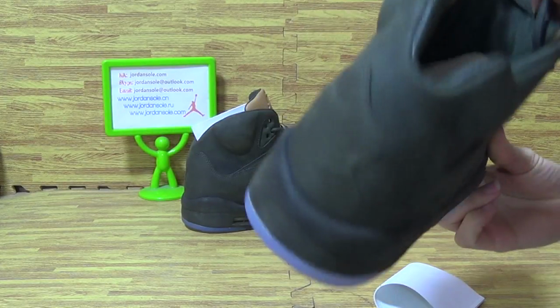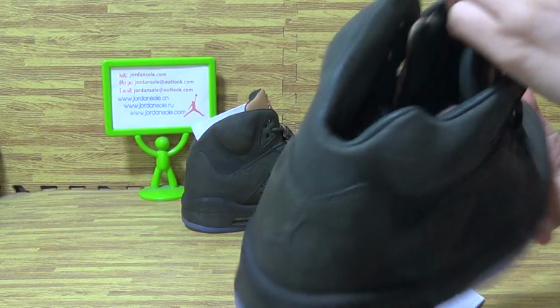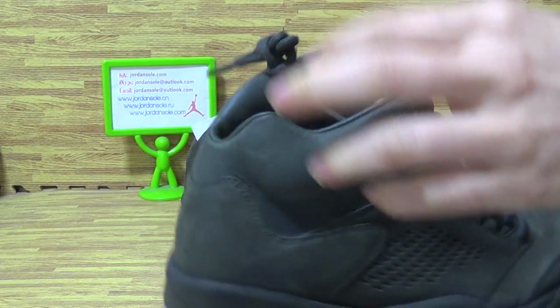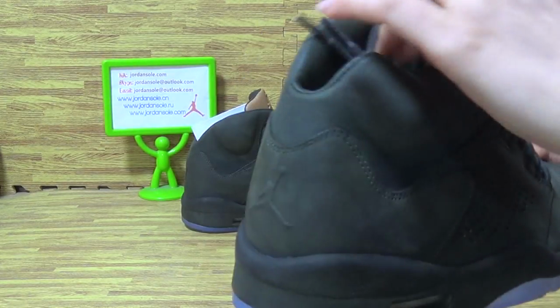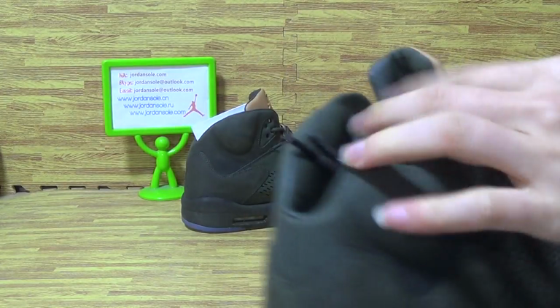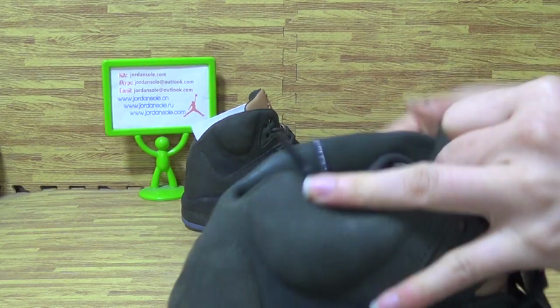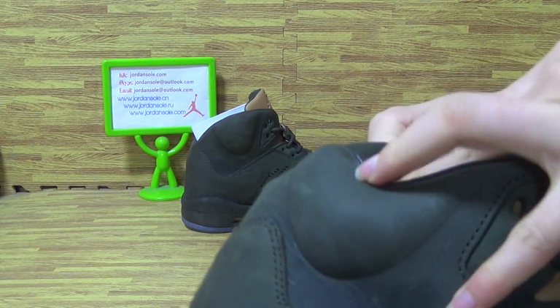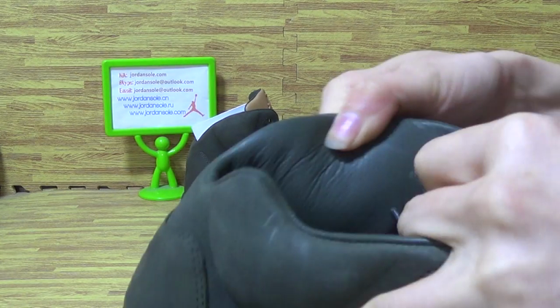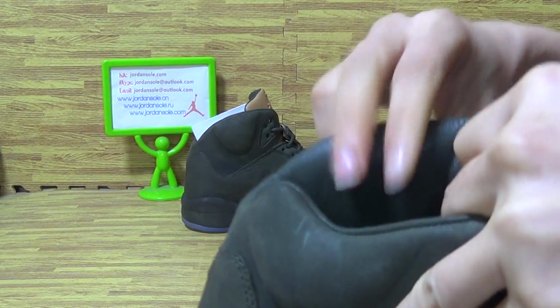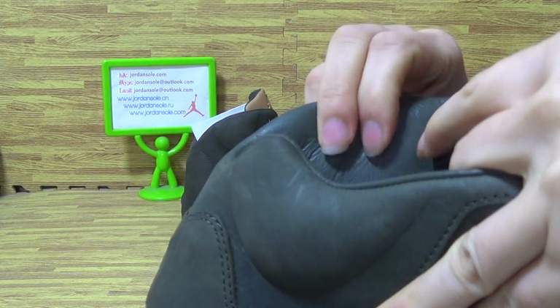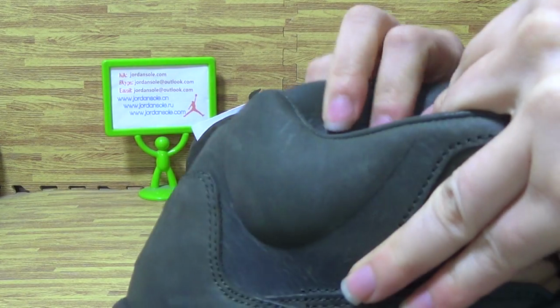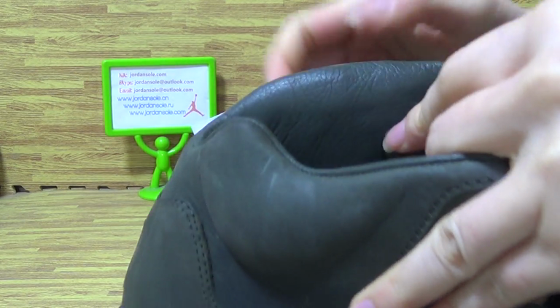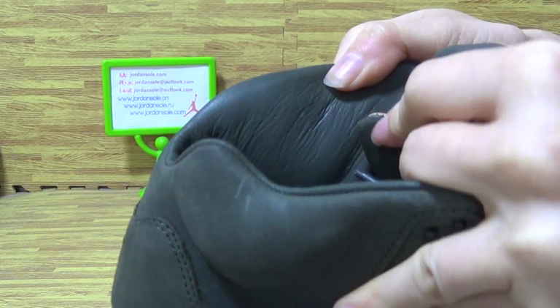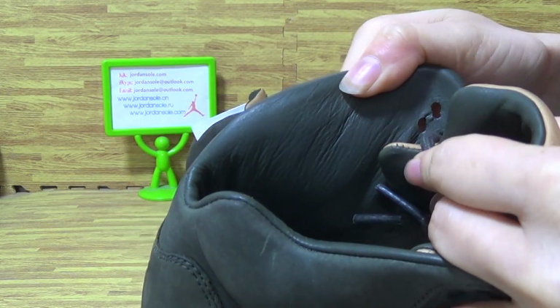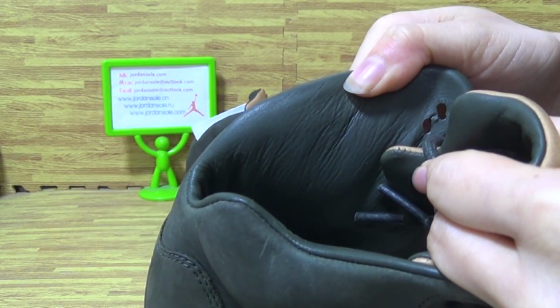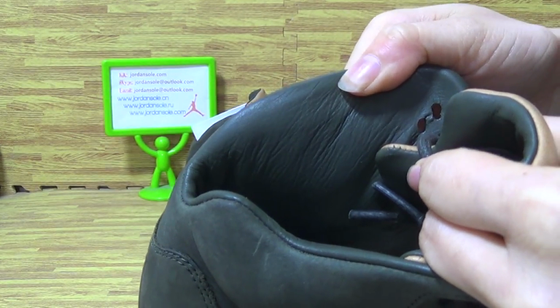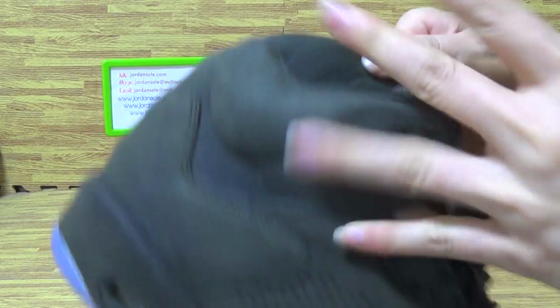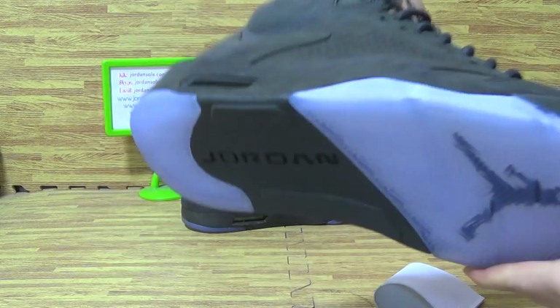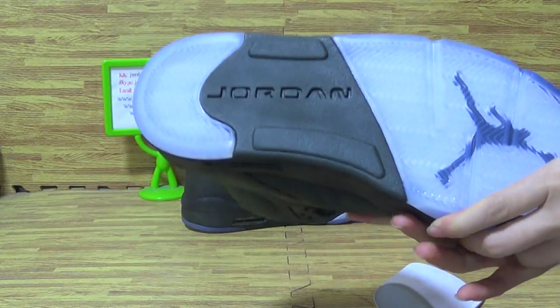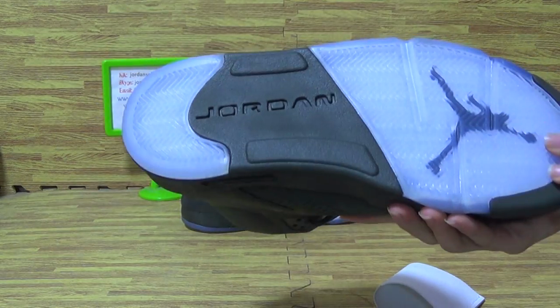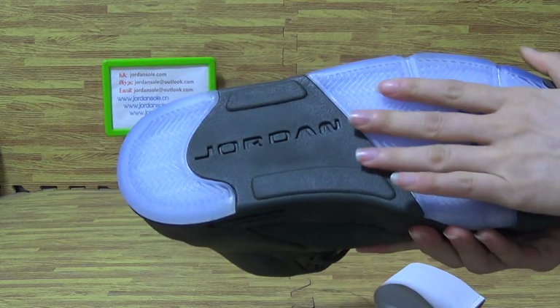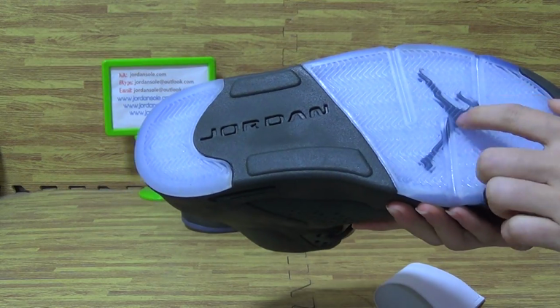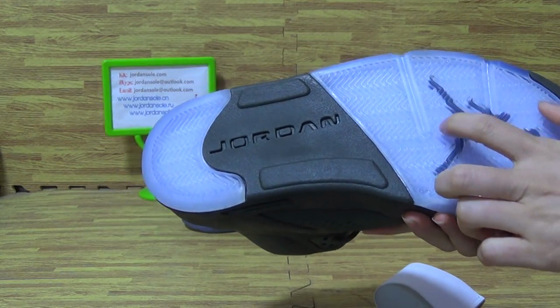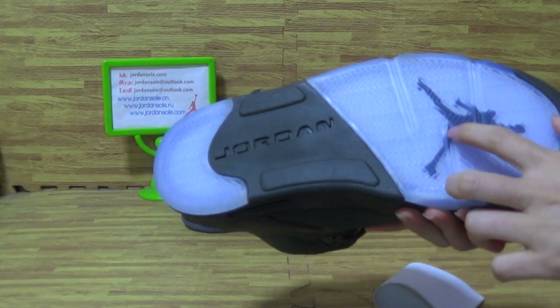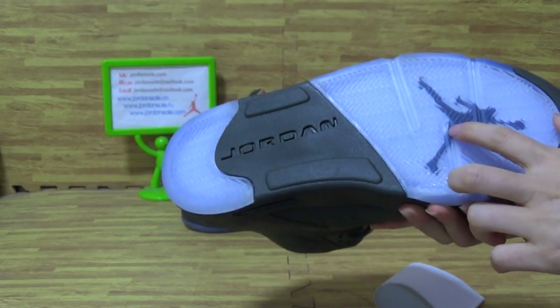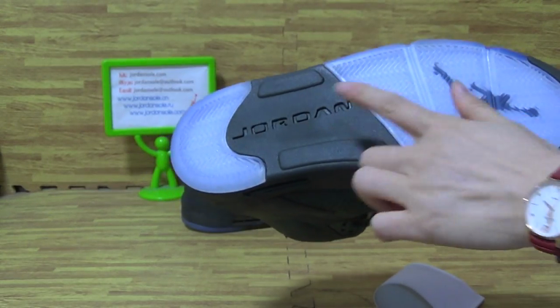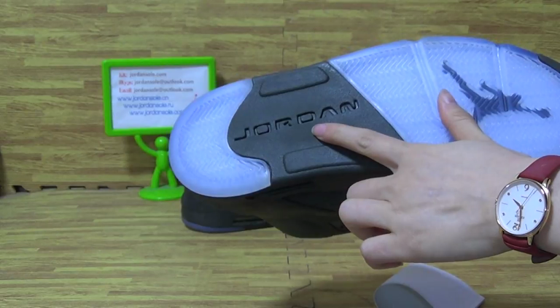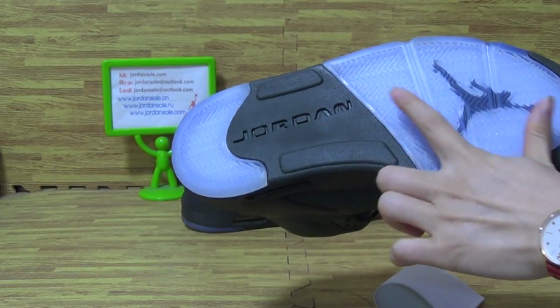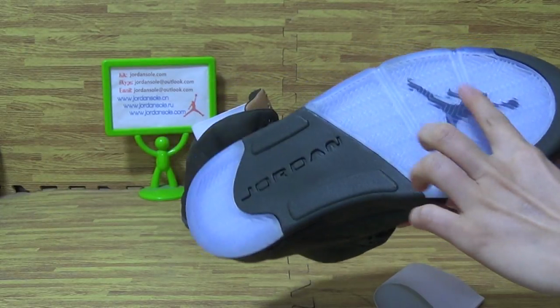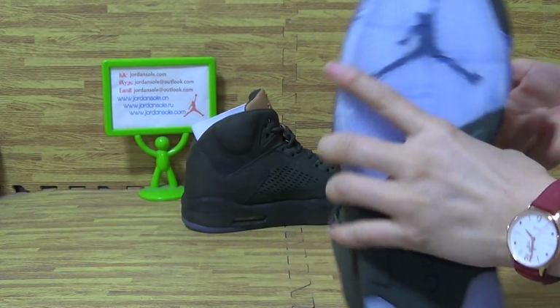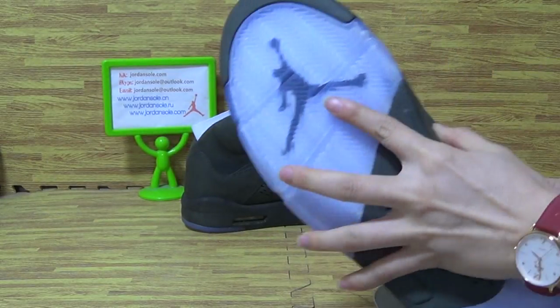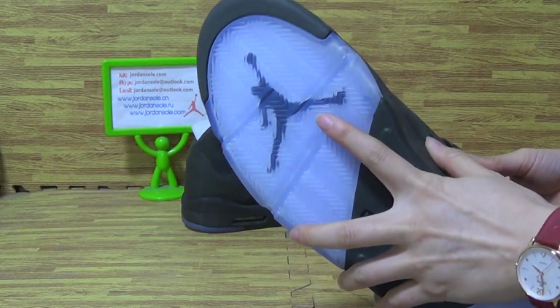Okay, have a look at the inside. You can see the material is so nice. Jordan and Jumperman logo on here.